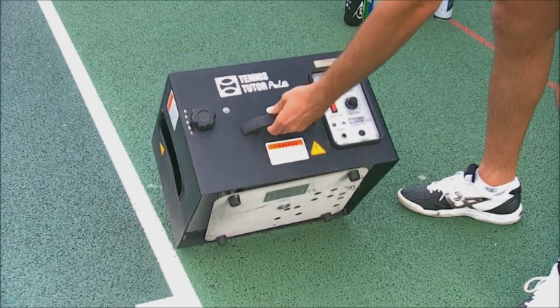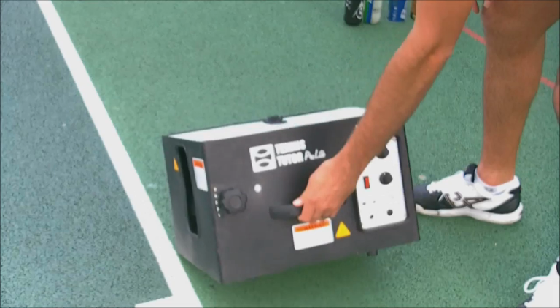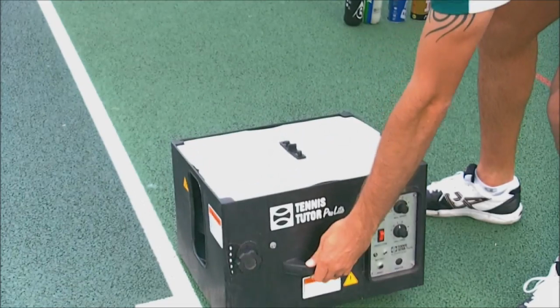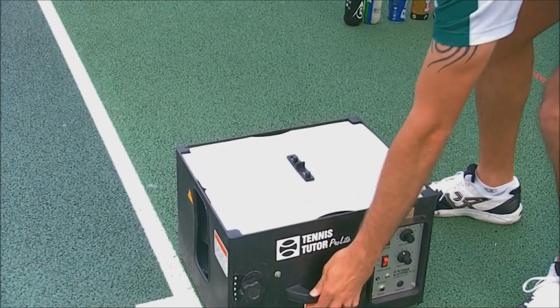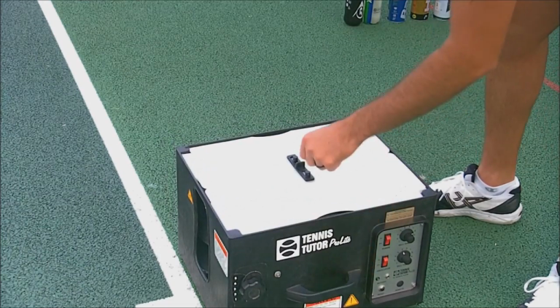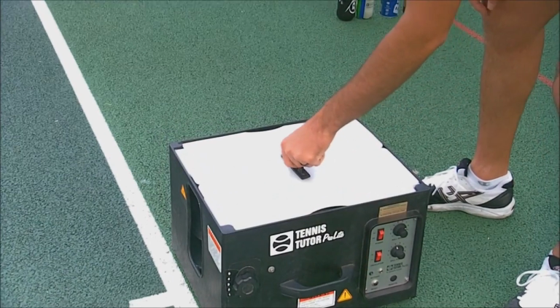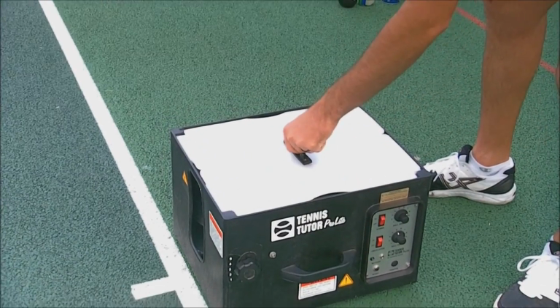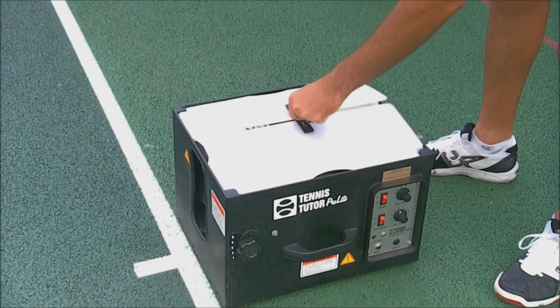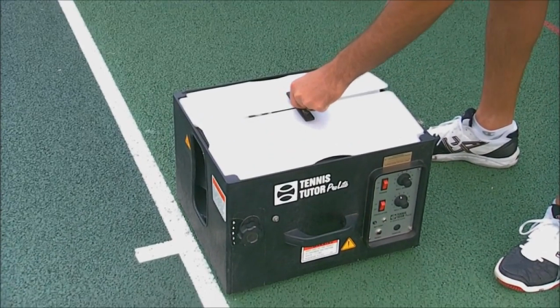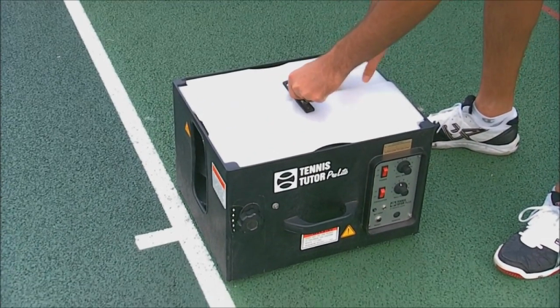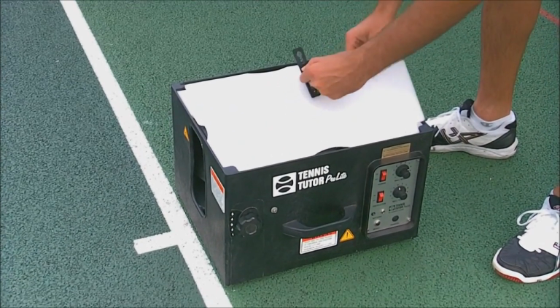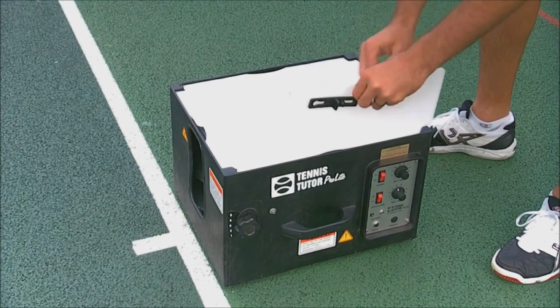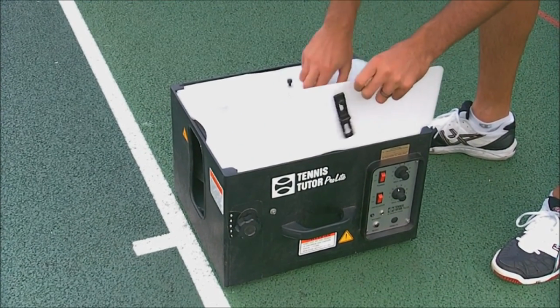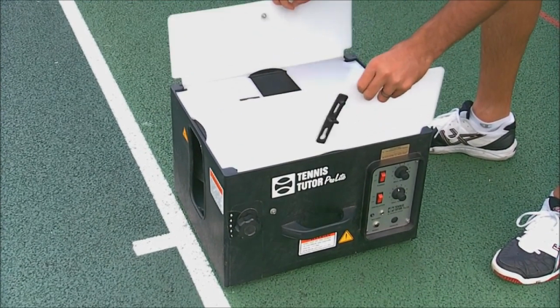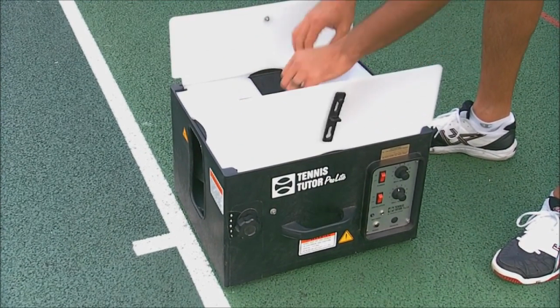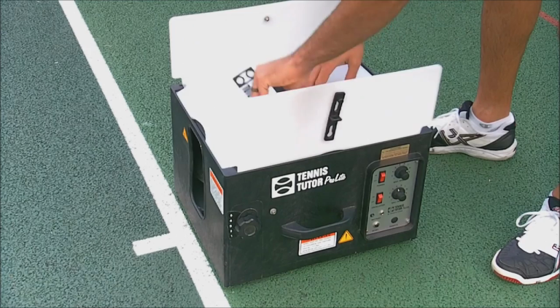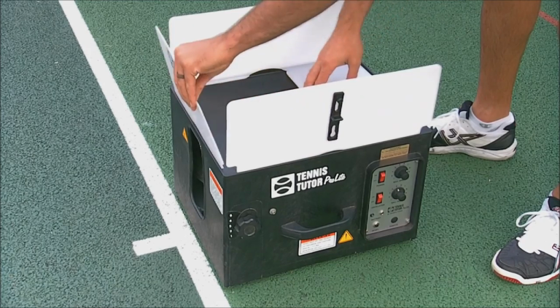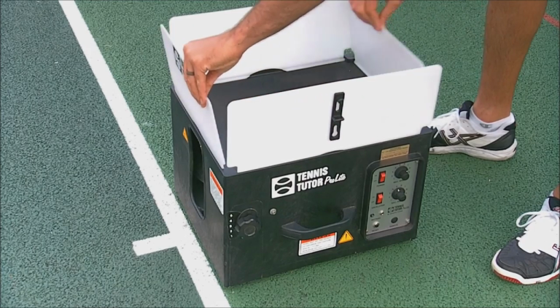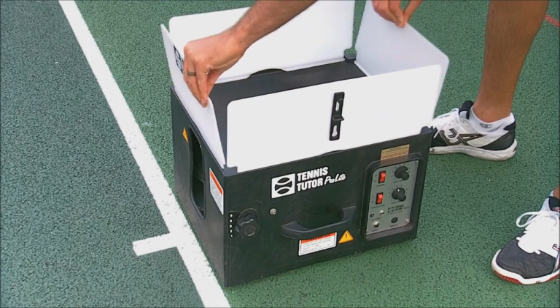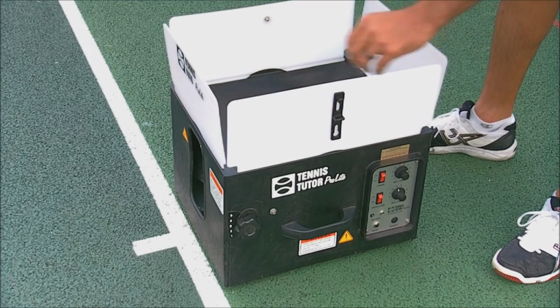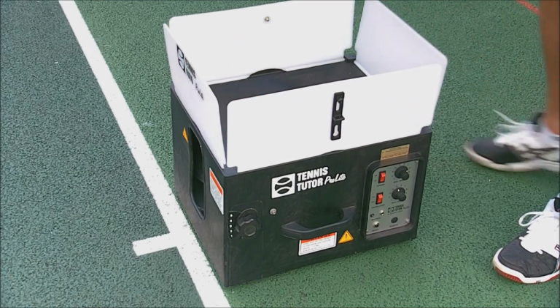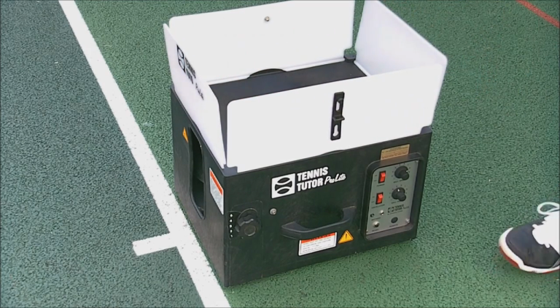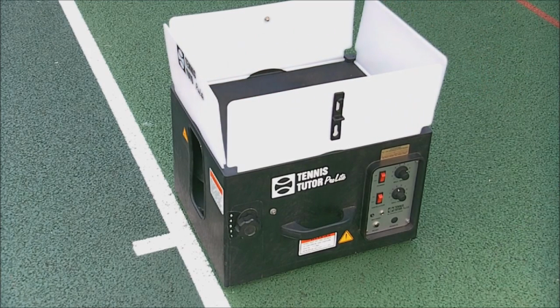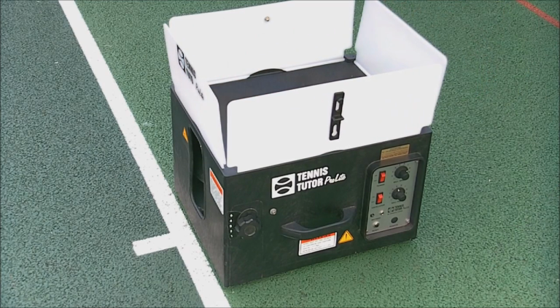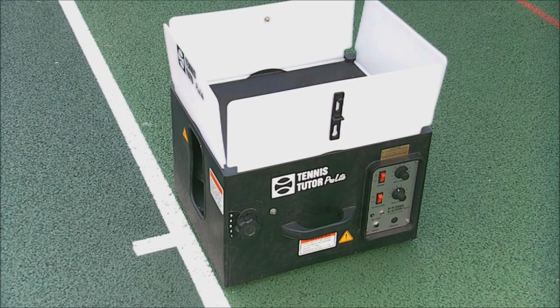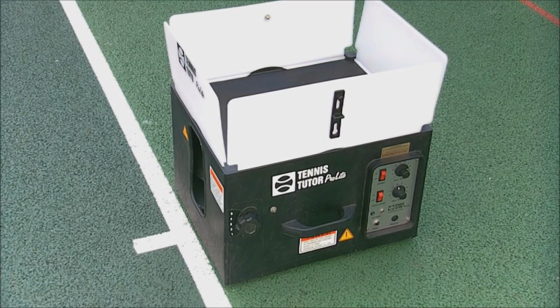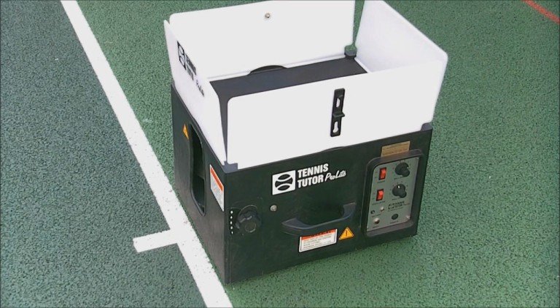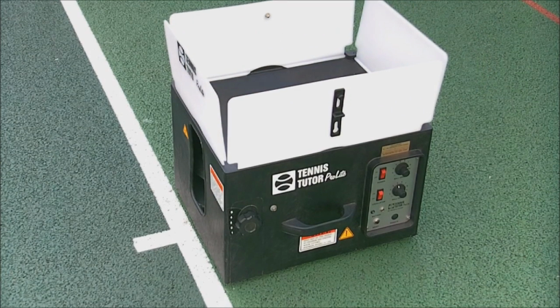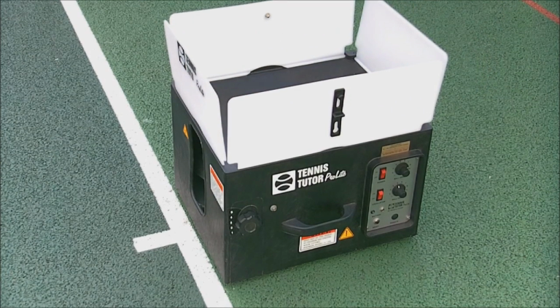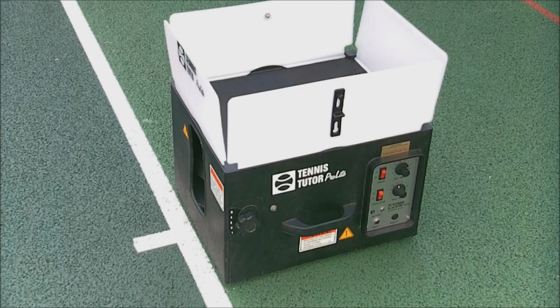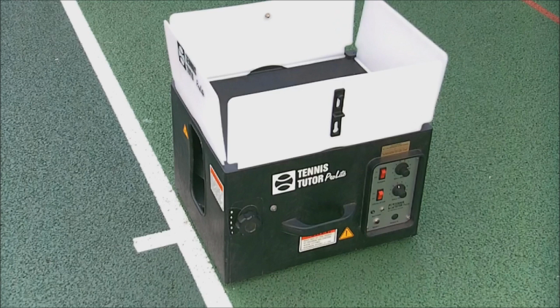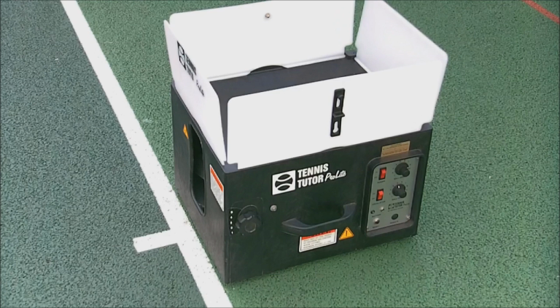It has a carry handle. You tip the machine over onto the side, open up the top, which reveals four panels, and within this you can put up to approximately a hundred tennis balls.